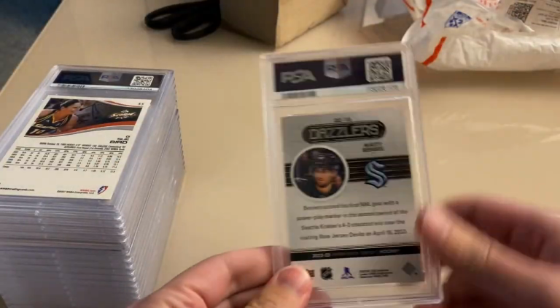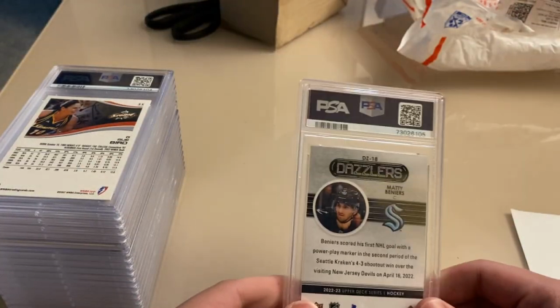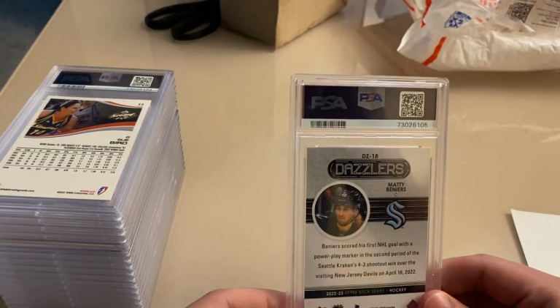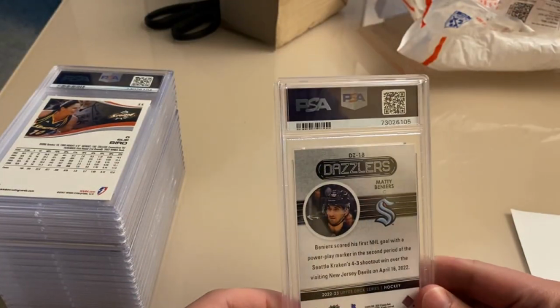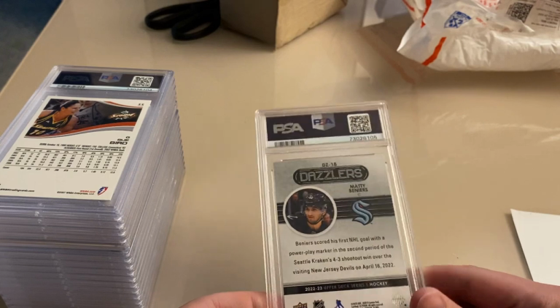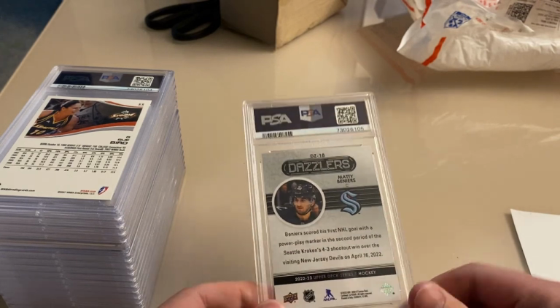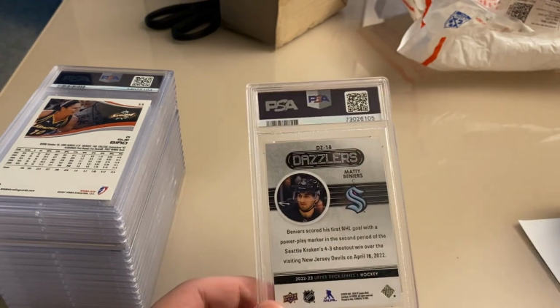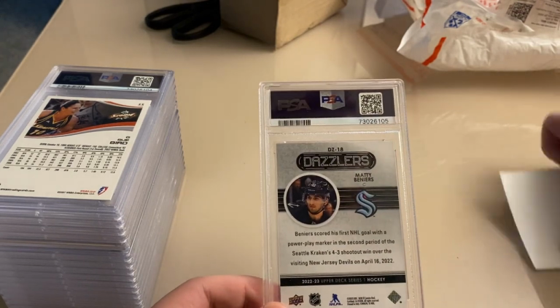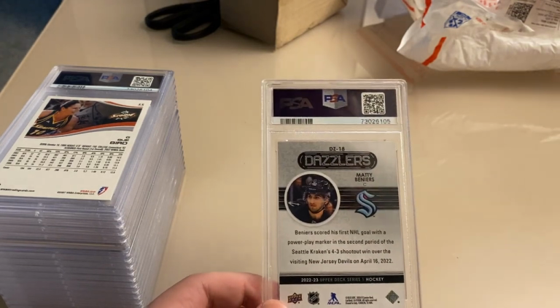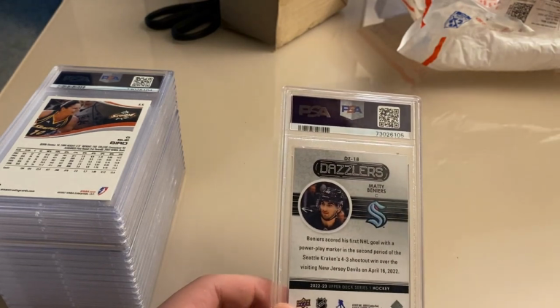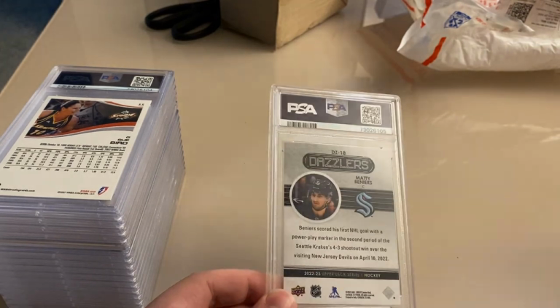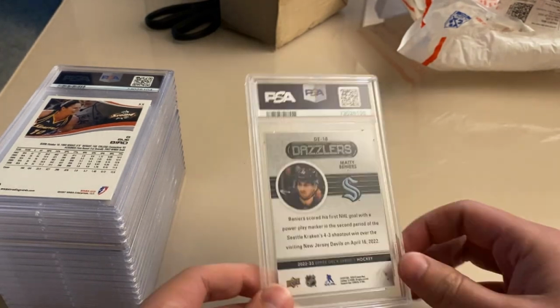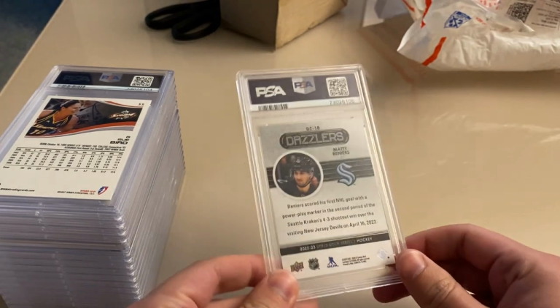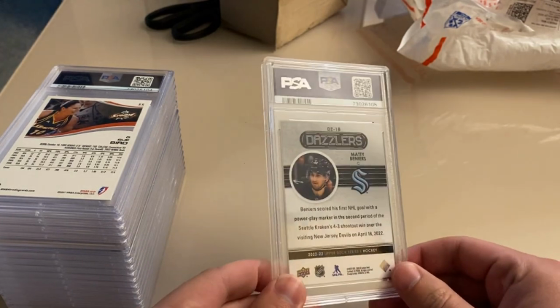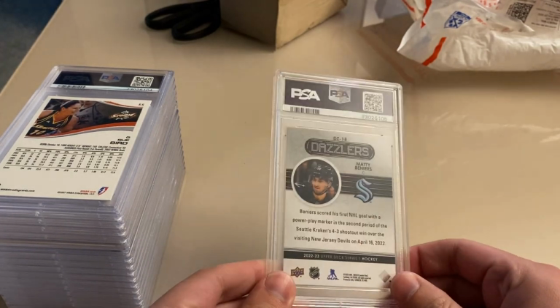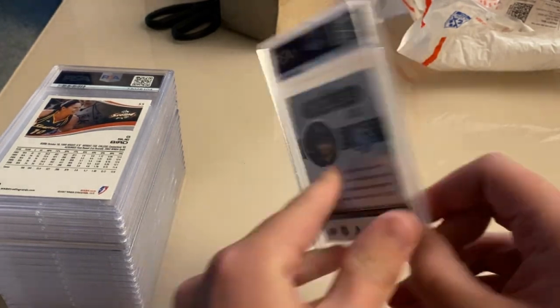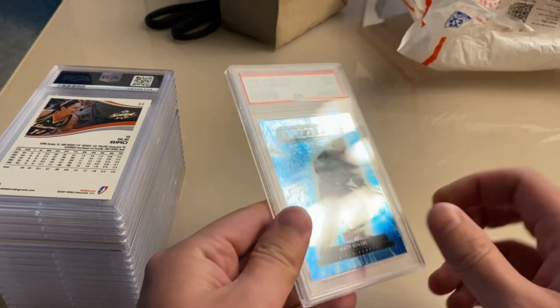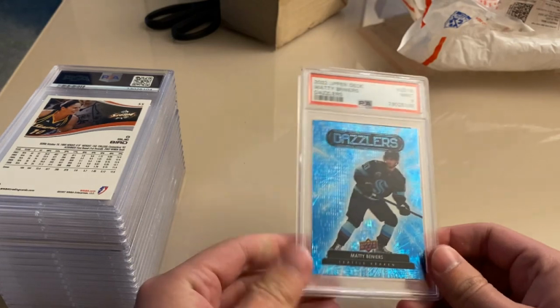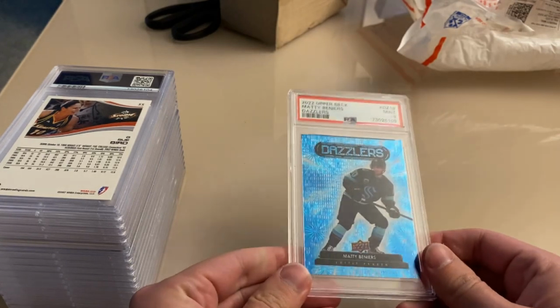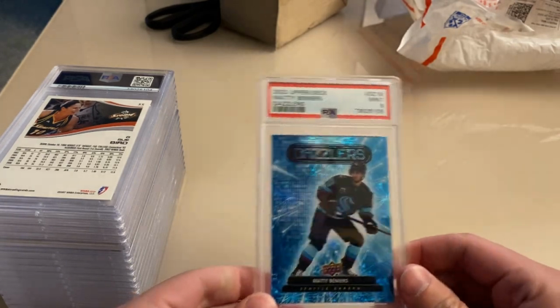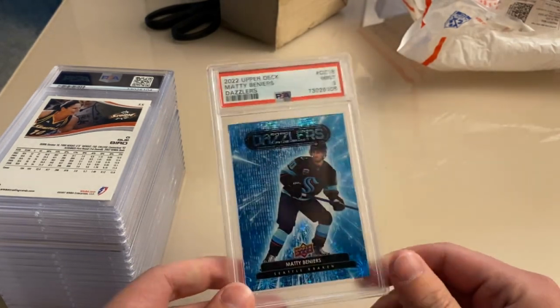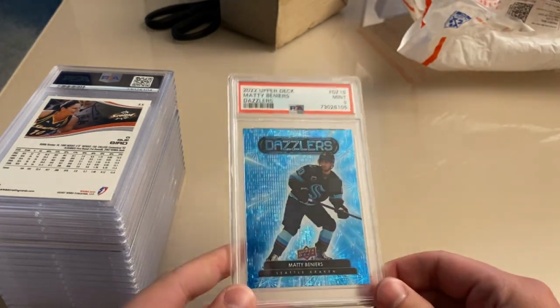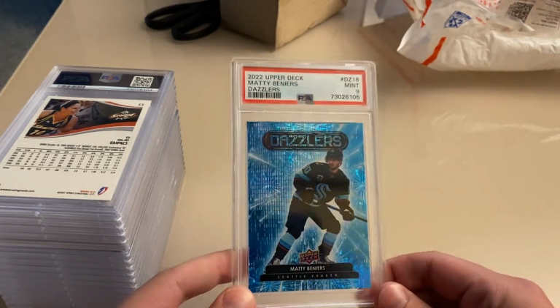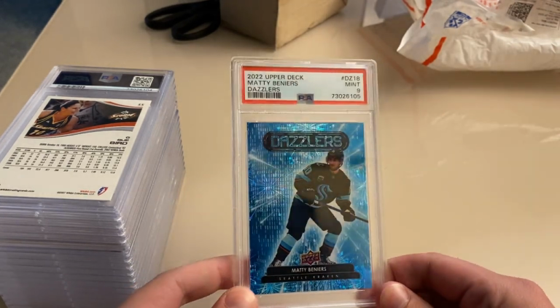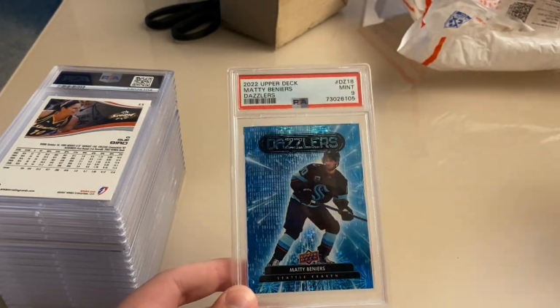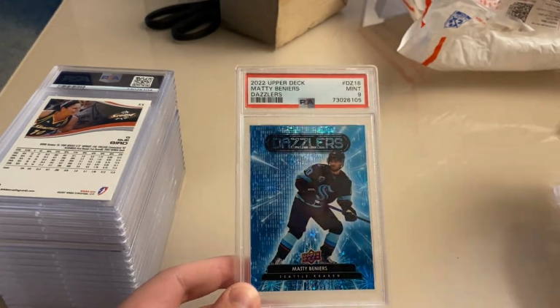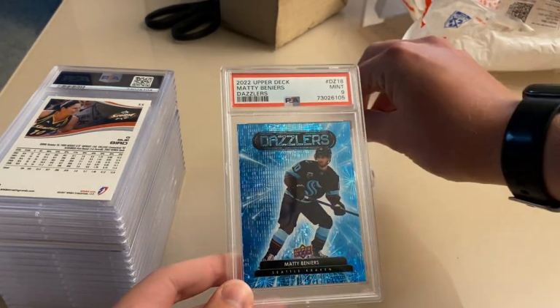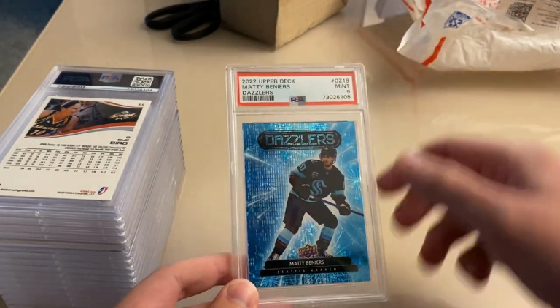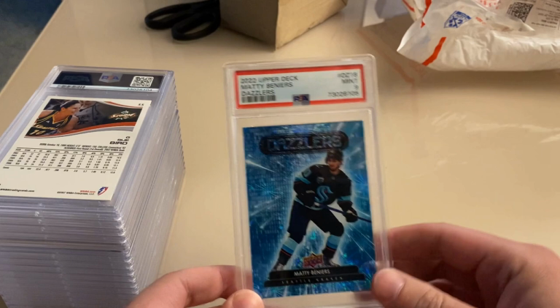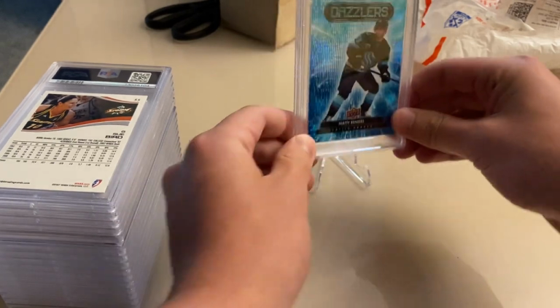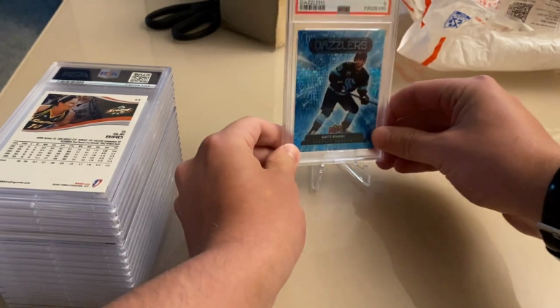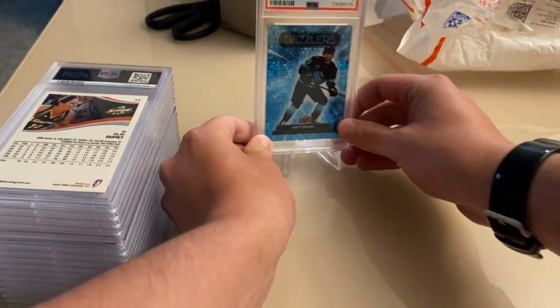First up, Matty Veneers rookie dazzlers. A lot of these were ones that were pre-screened so I have pretty high hopes. Got a nine — that's still a nice looking card. I like the blue; the color matches with the jersey.